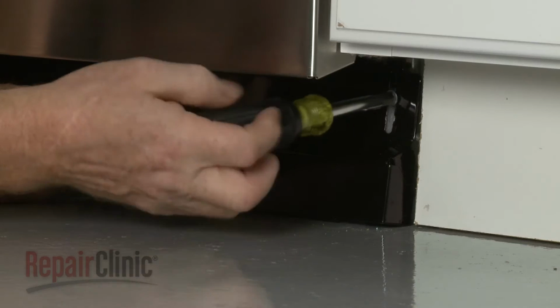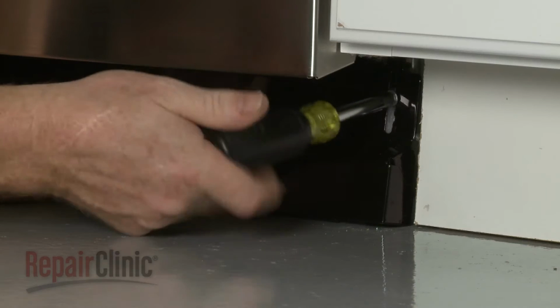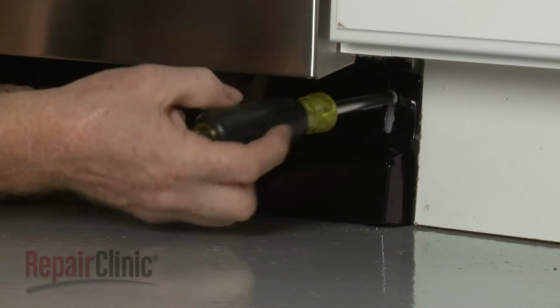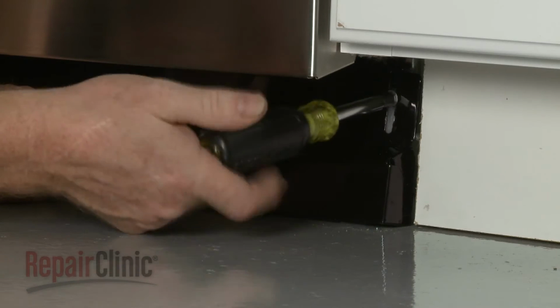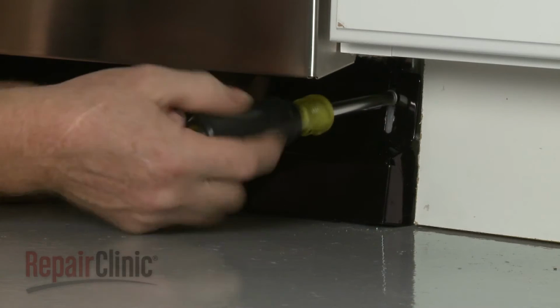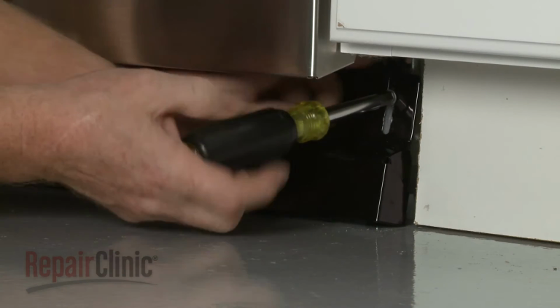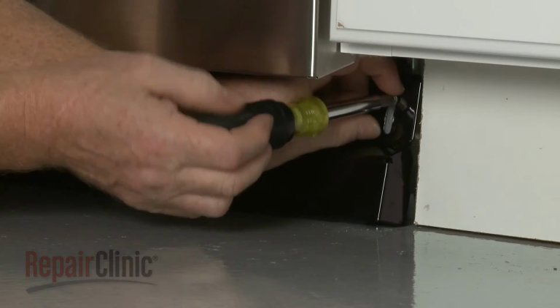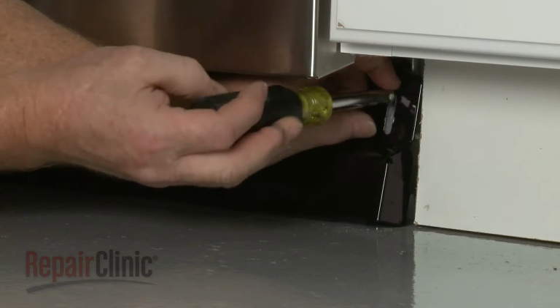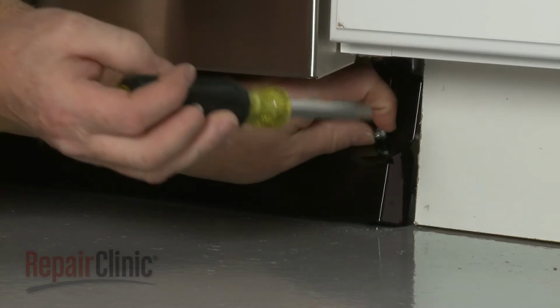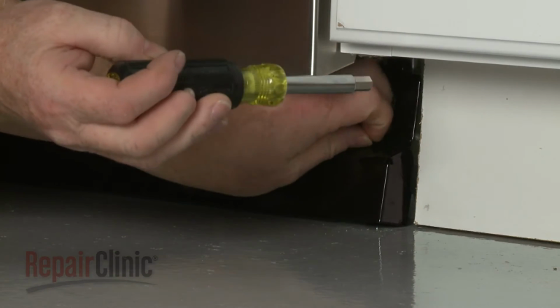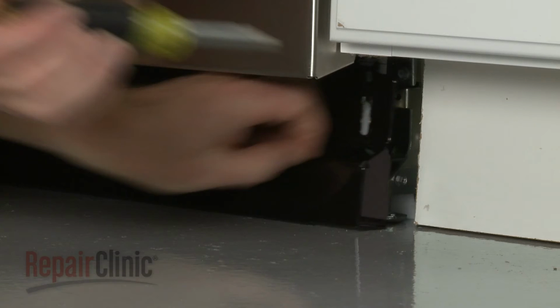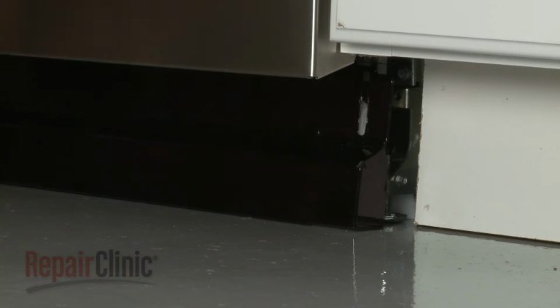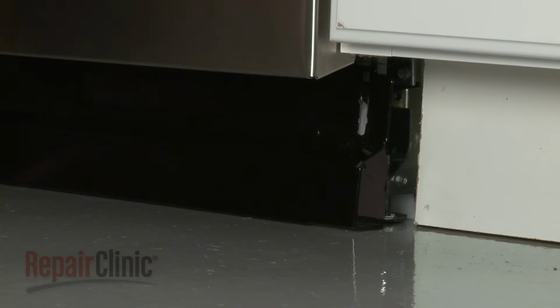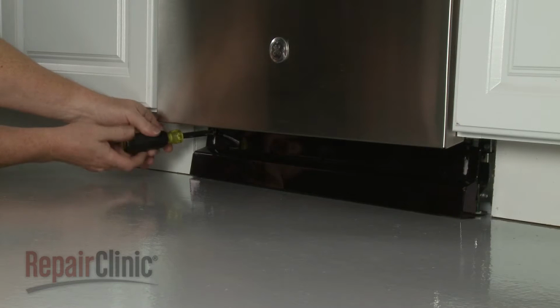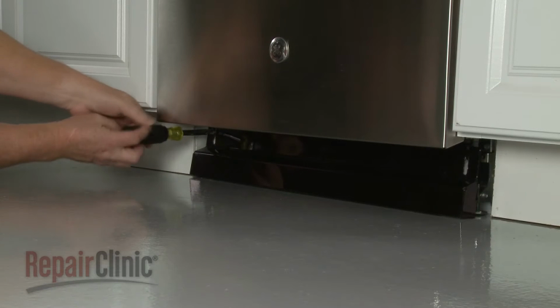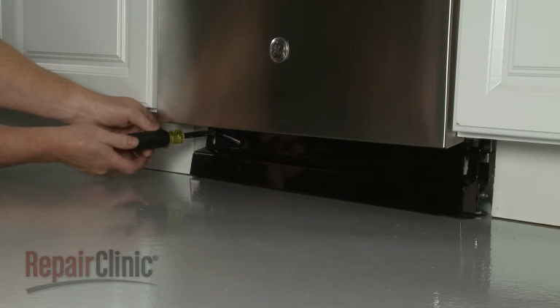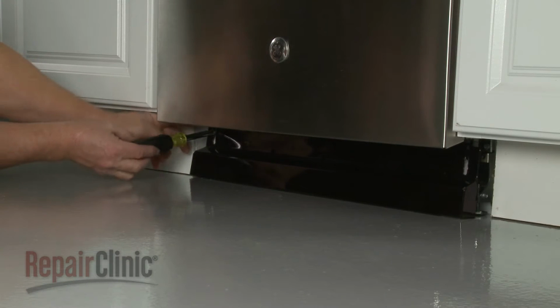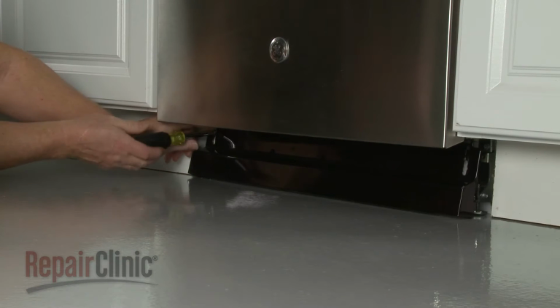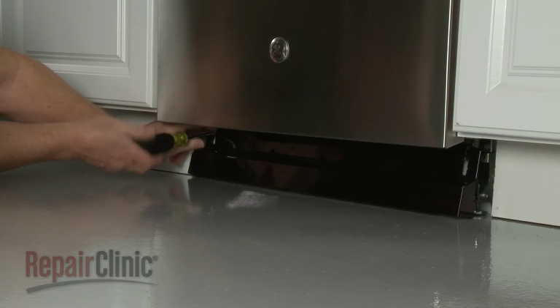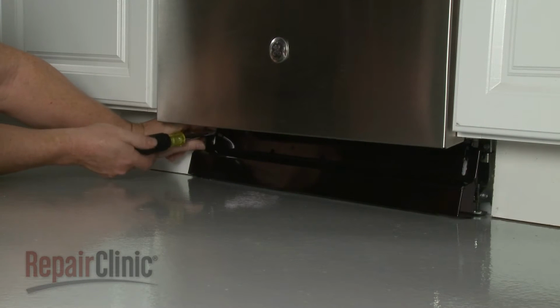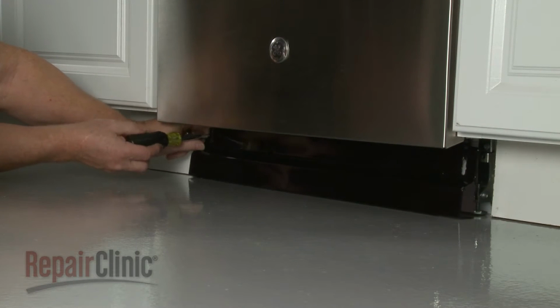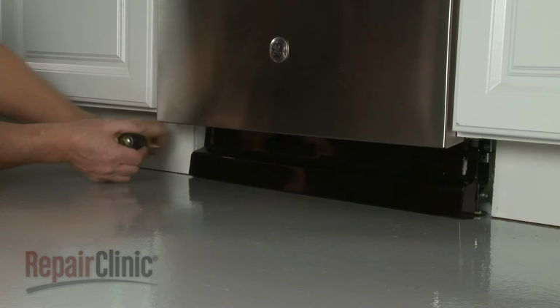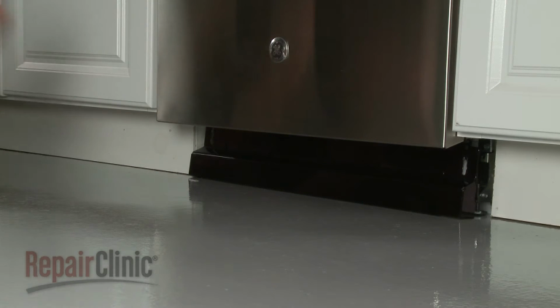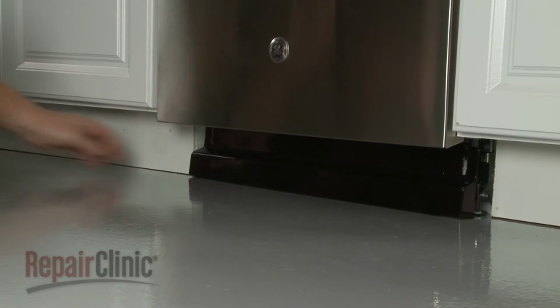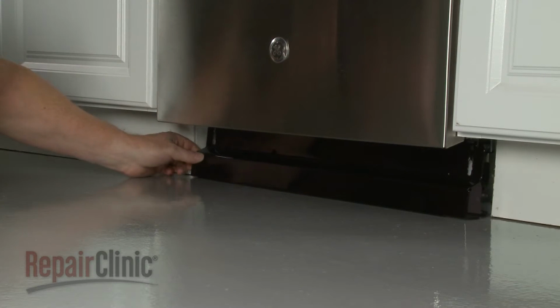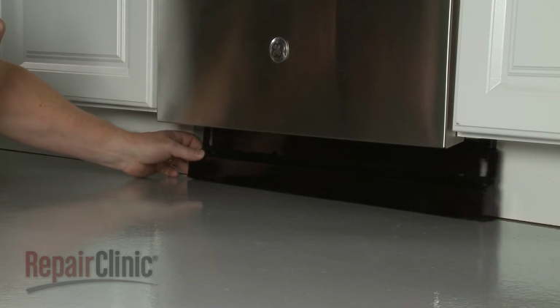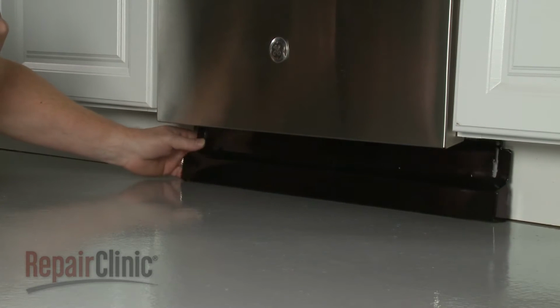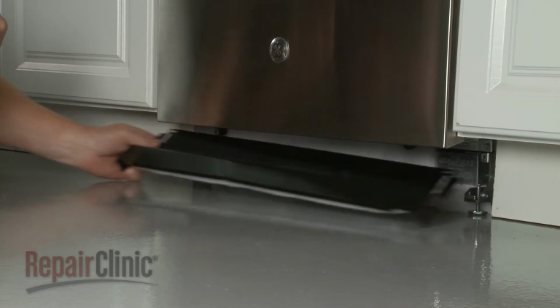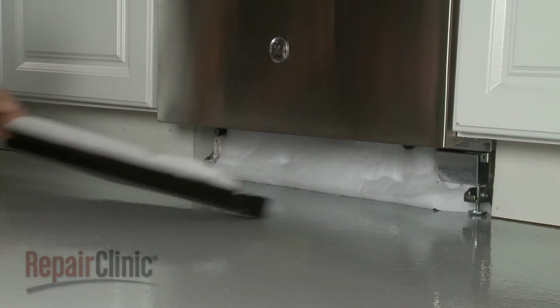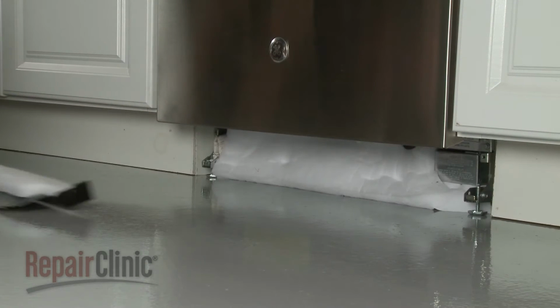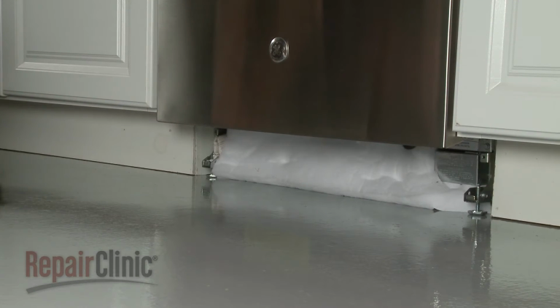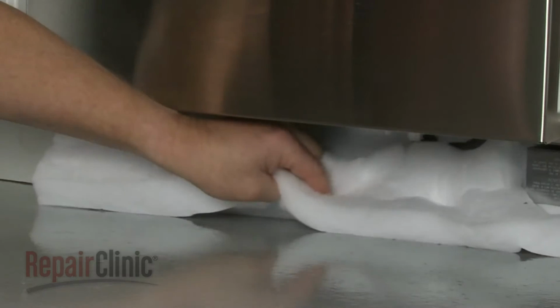Use a quarter-inch socket or nut driver to remove the screws securing the lower access panel. Remove the panel, along with any insulation.